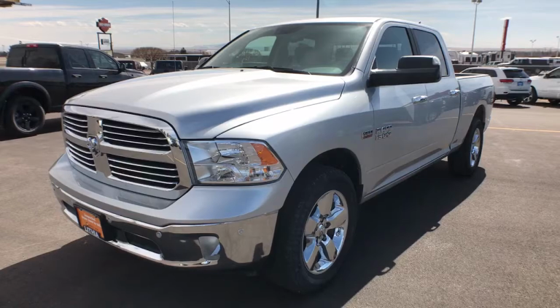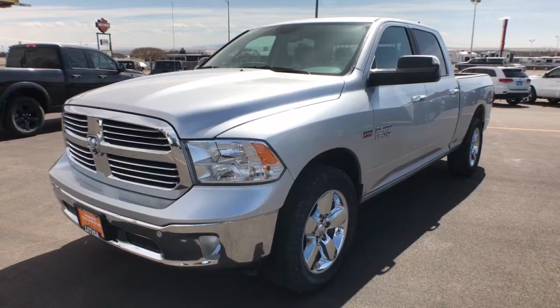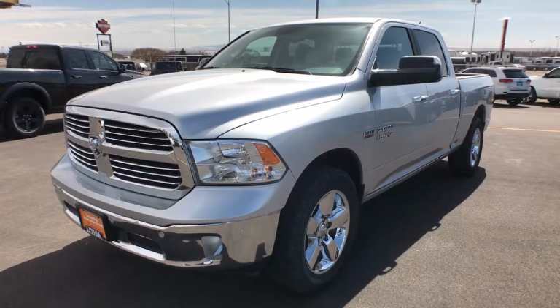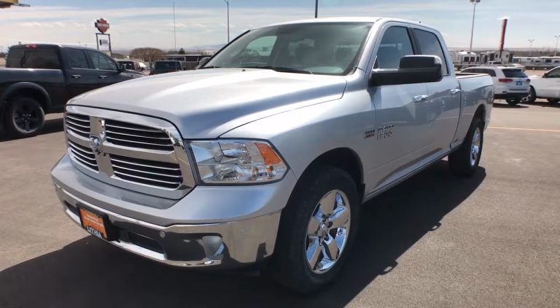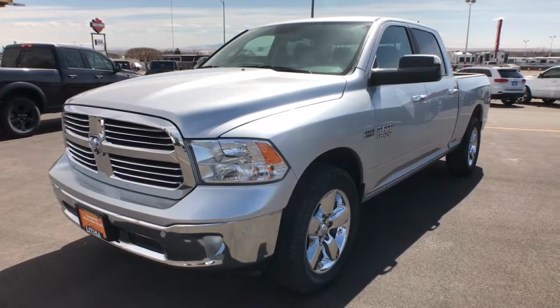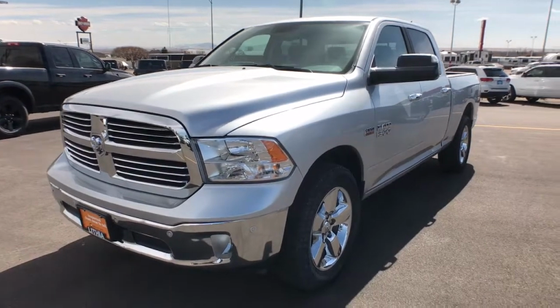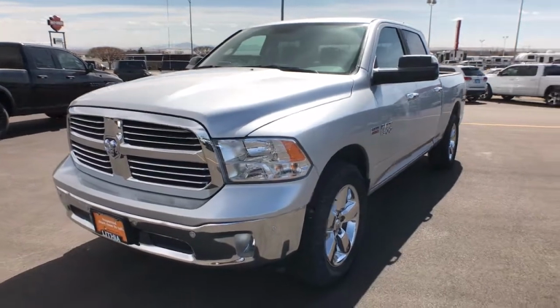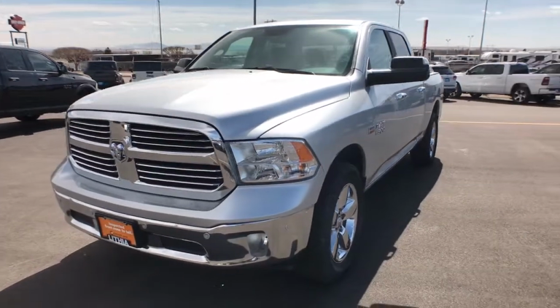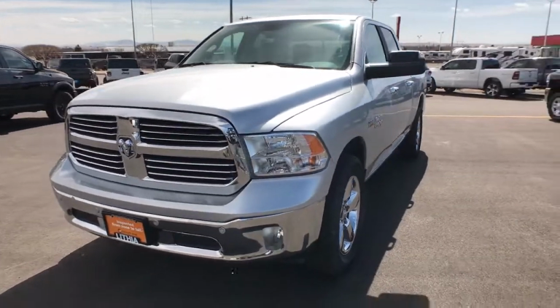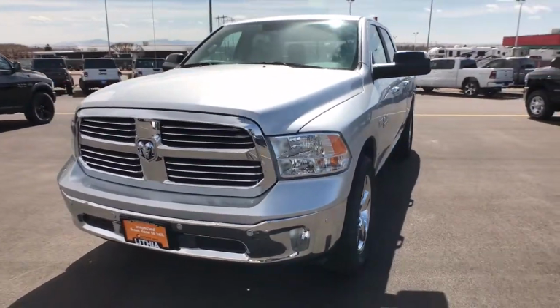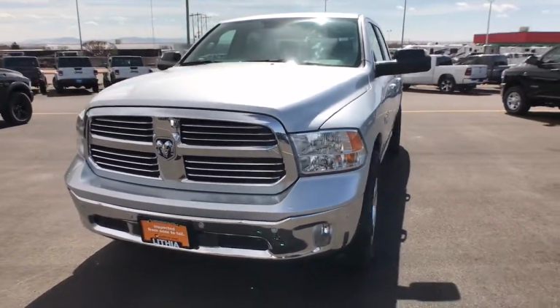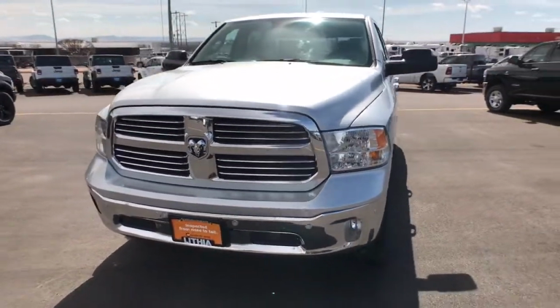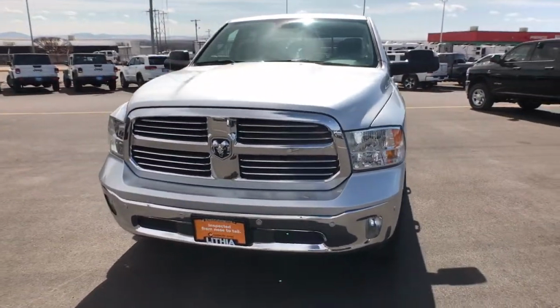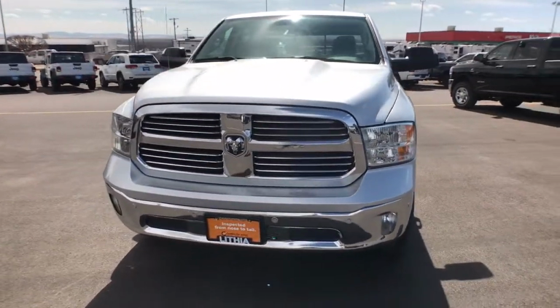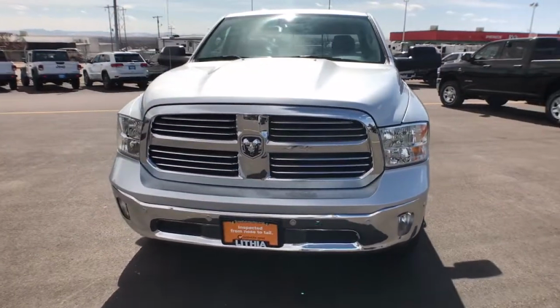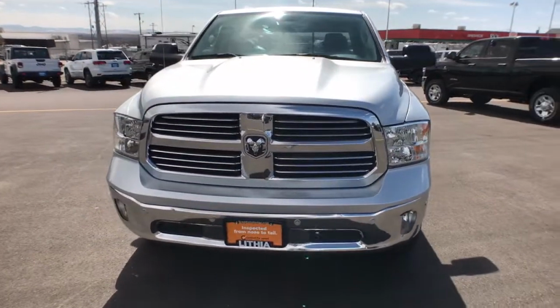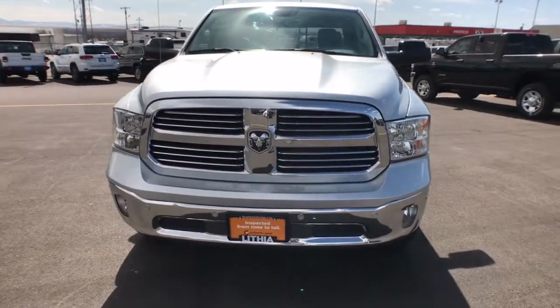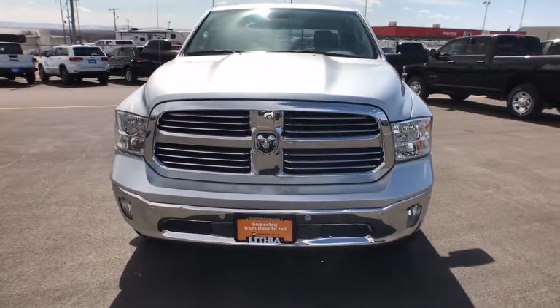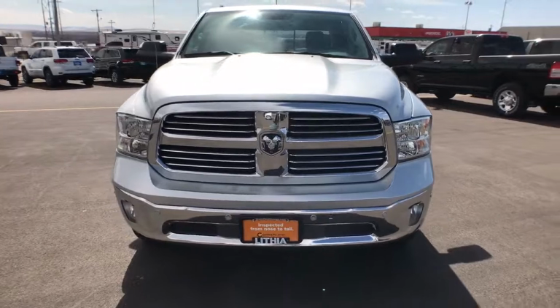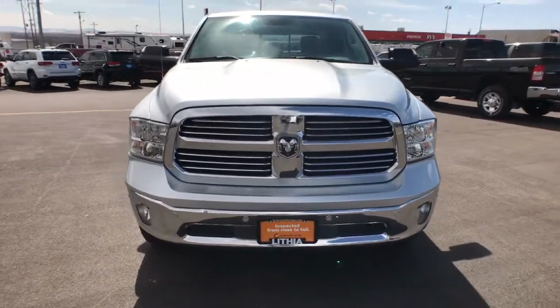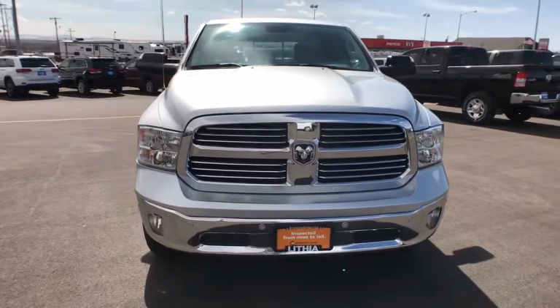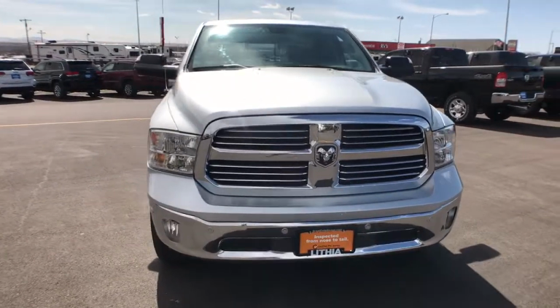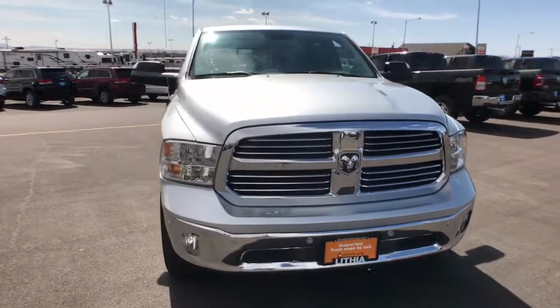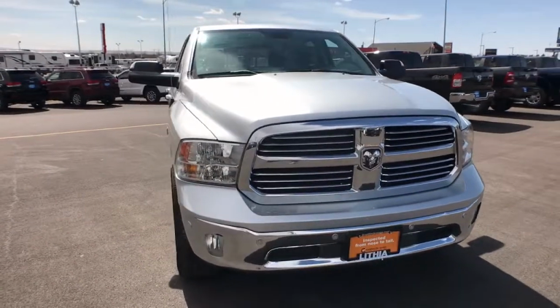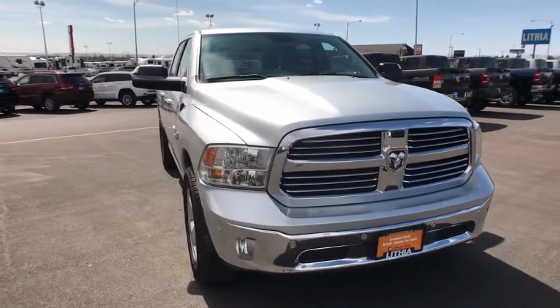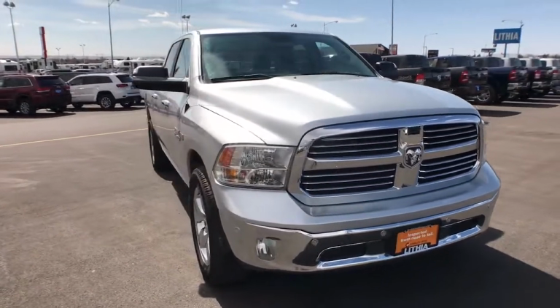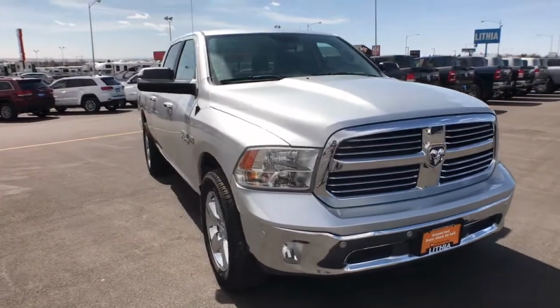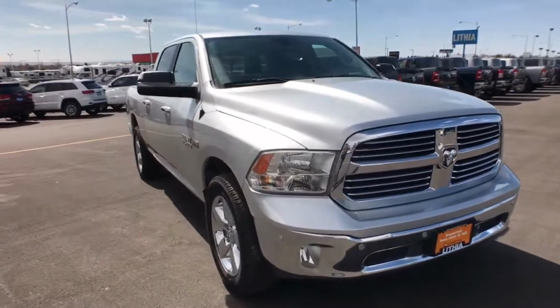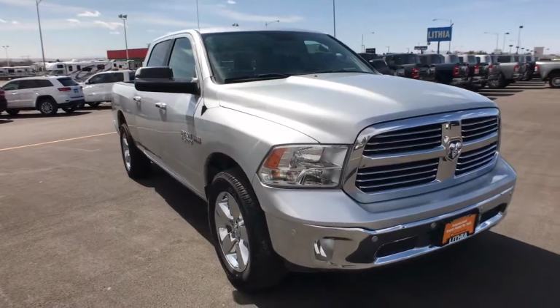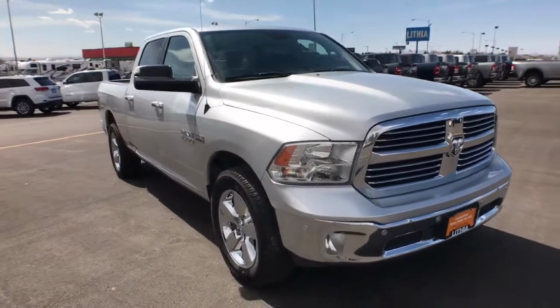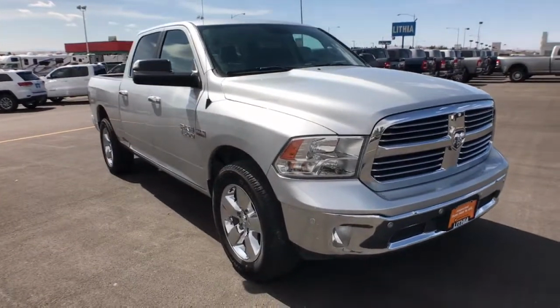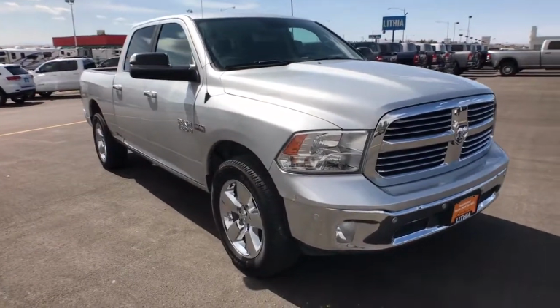Rise to every challenge with confidence in the Ram 1500. Its impressive towing capacity, advanced safety features, and passenger comfort keep you cool under pressure.